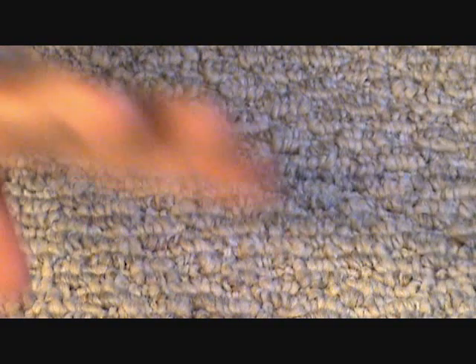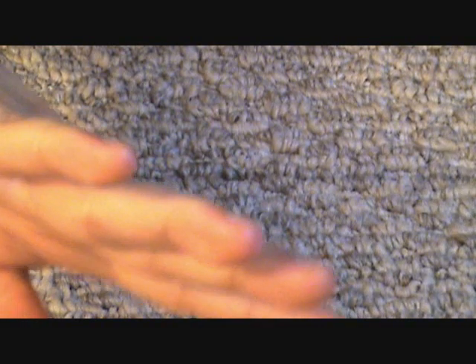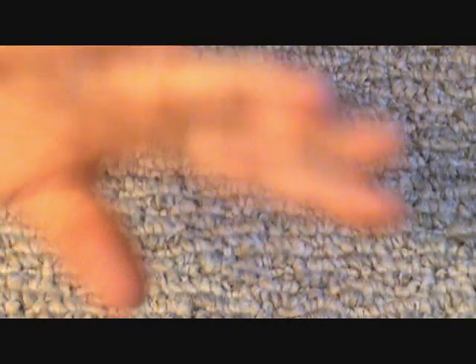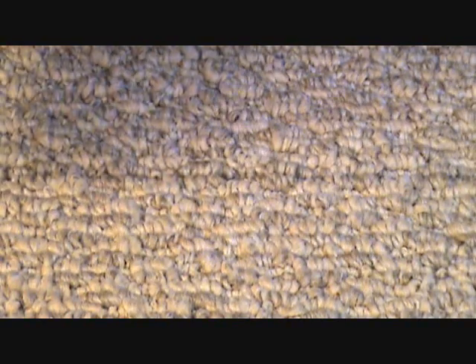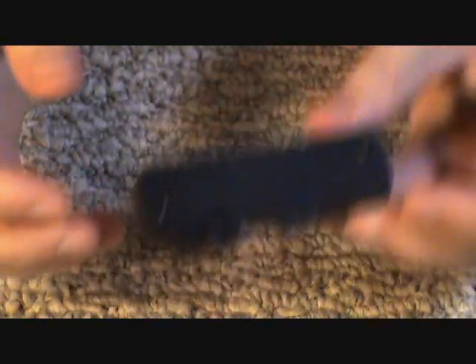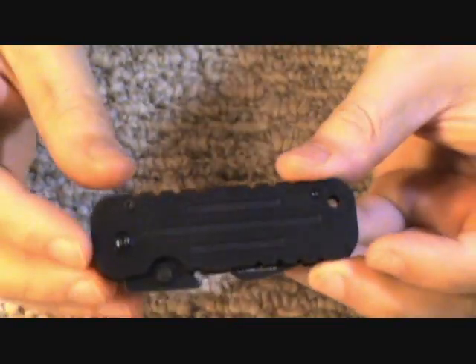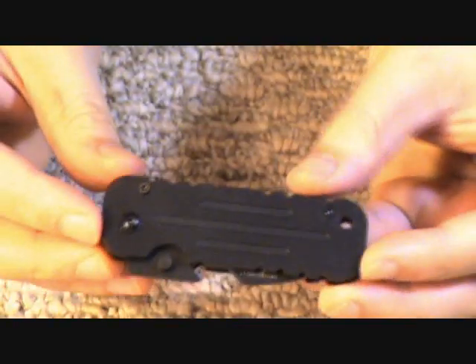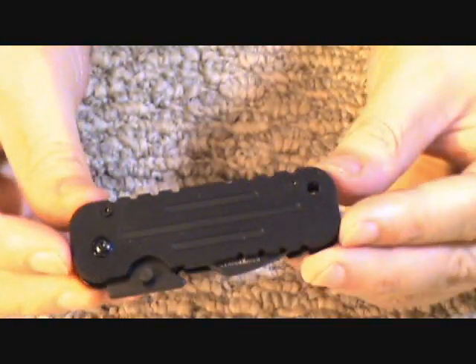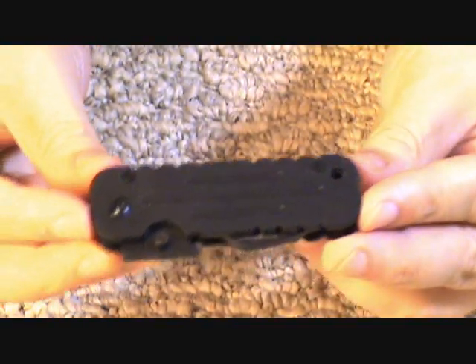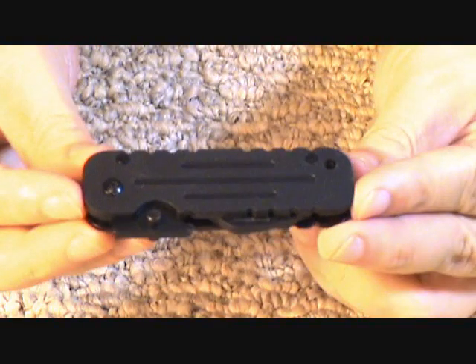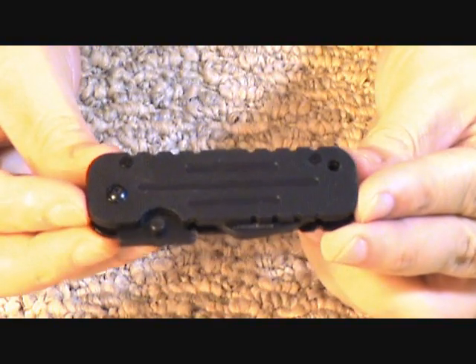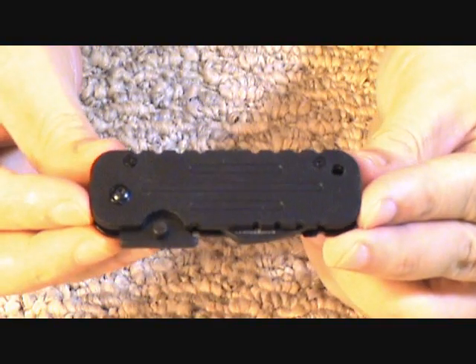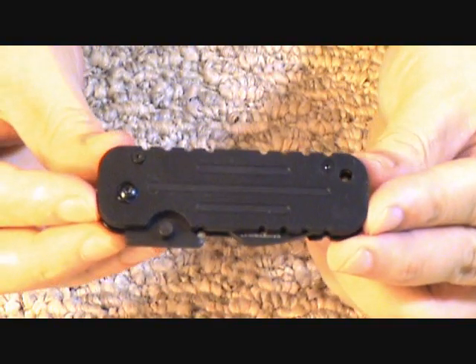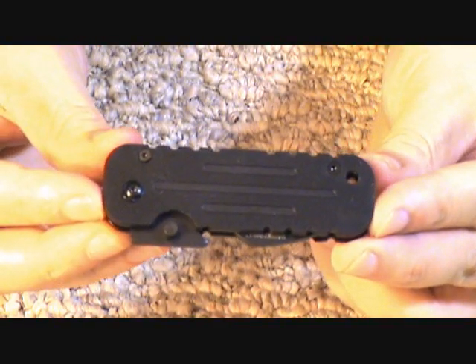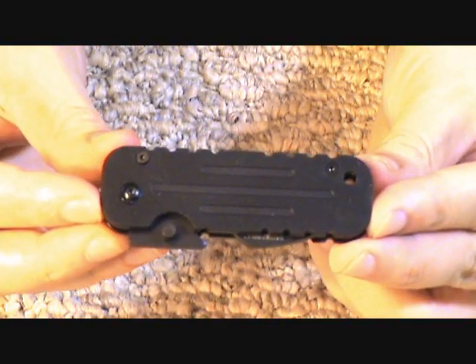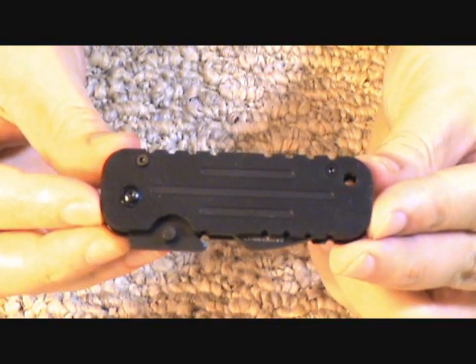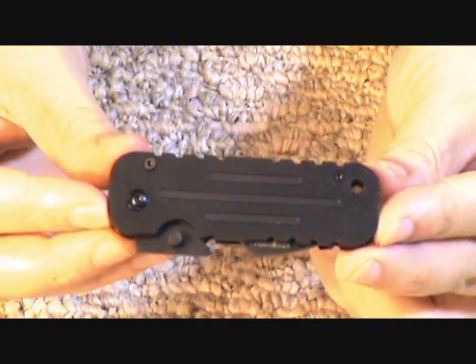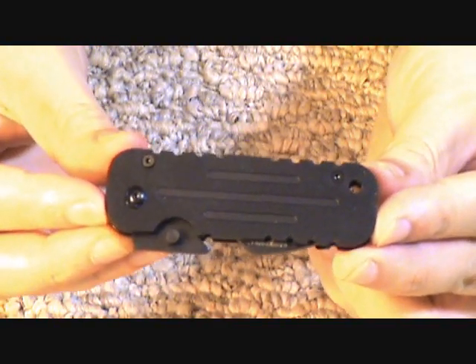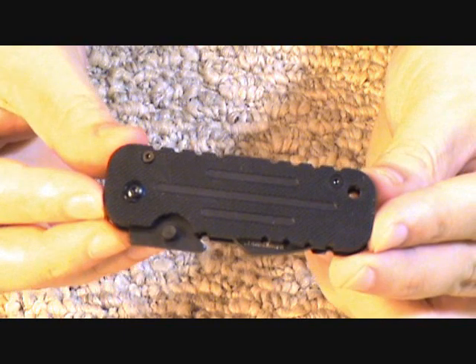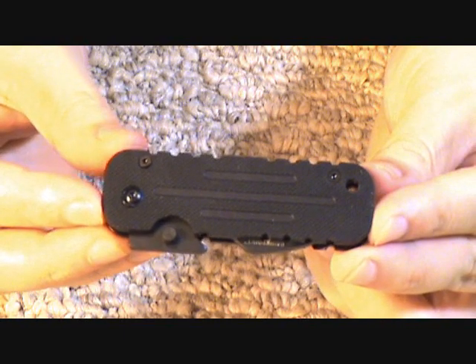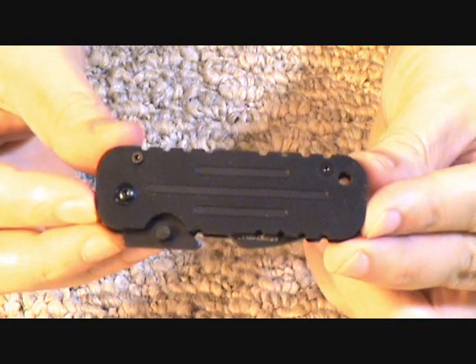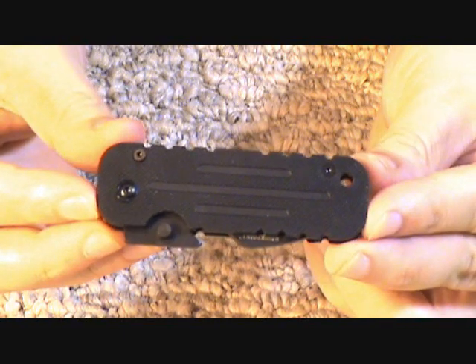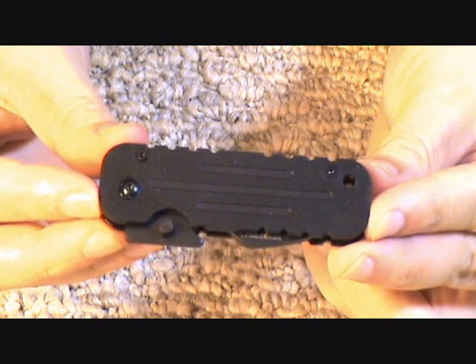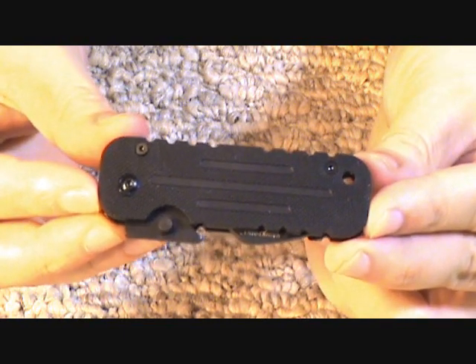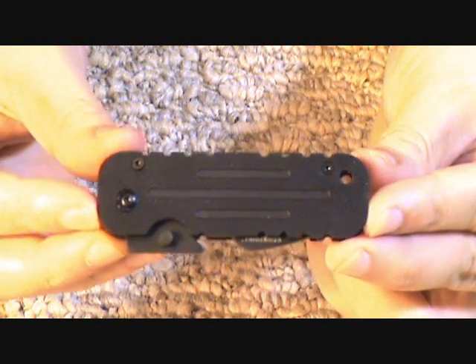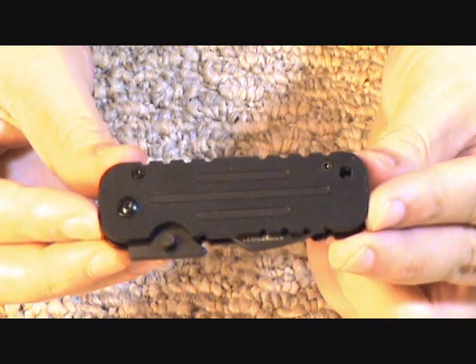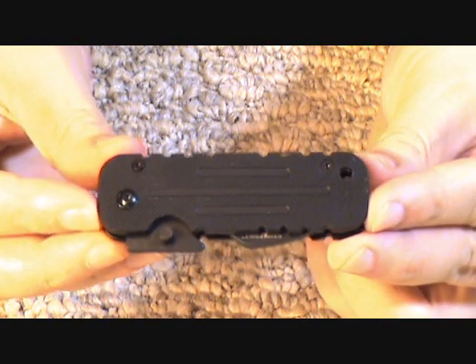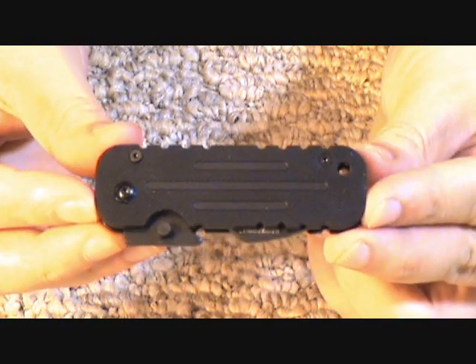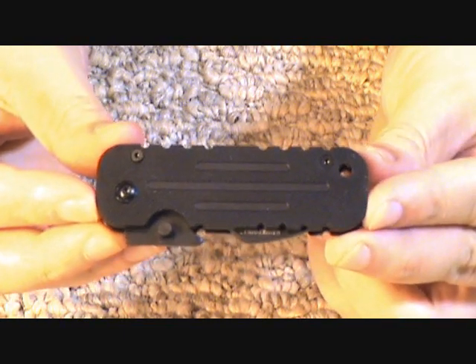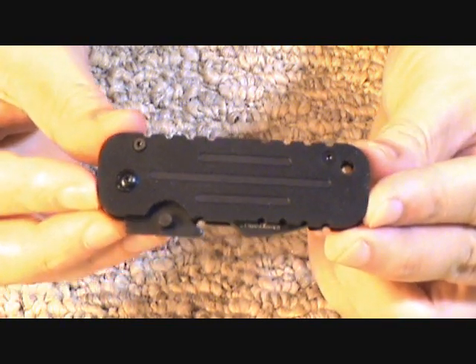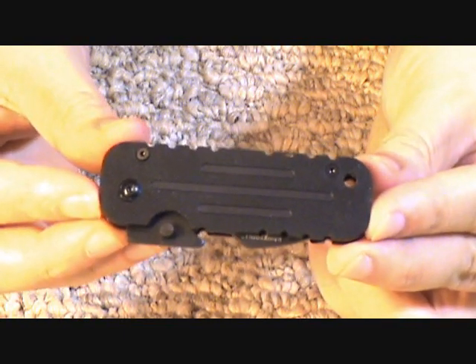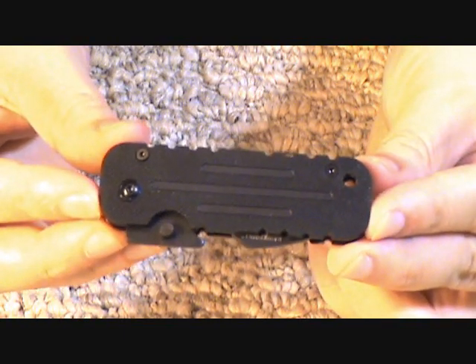Hey YouTube! Israel here with another knife review. Today I have a knife by Blackhawk. You know them — they make gear for police and military: mag pouches, everything, and knives.